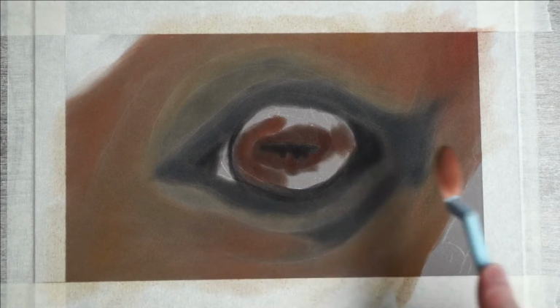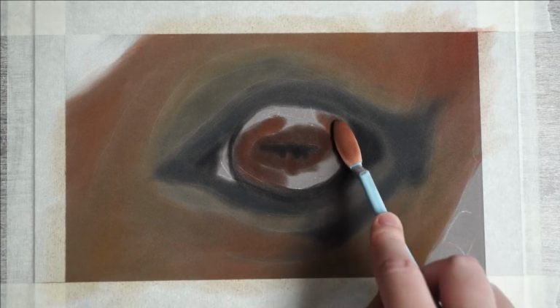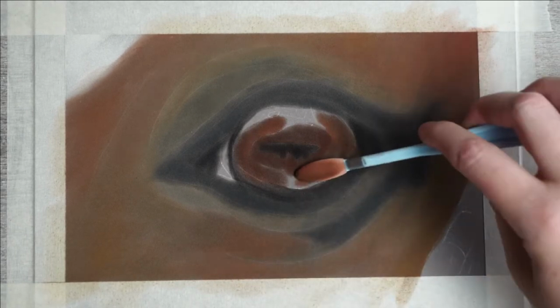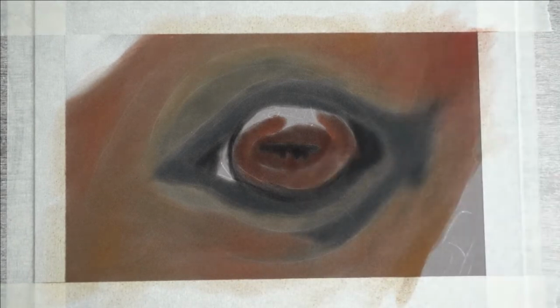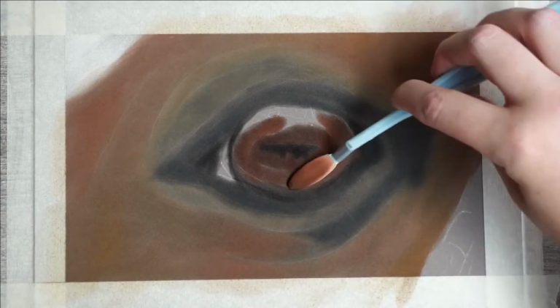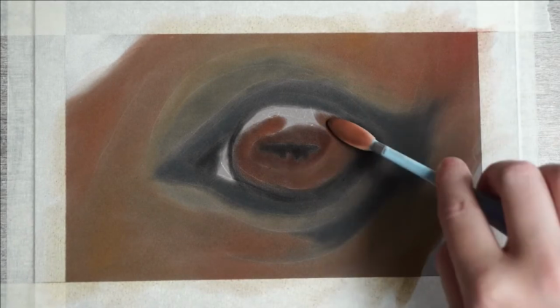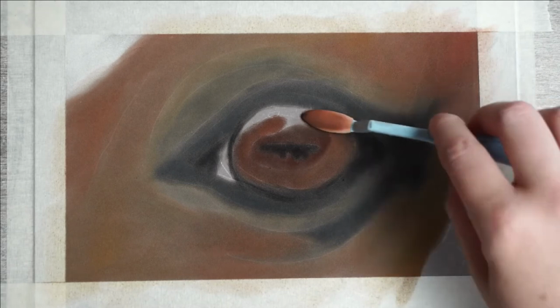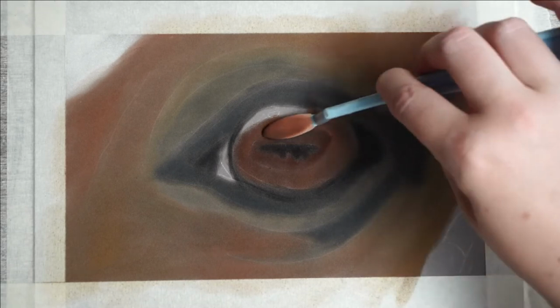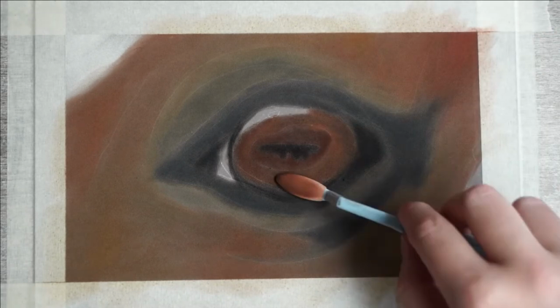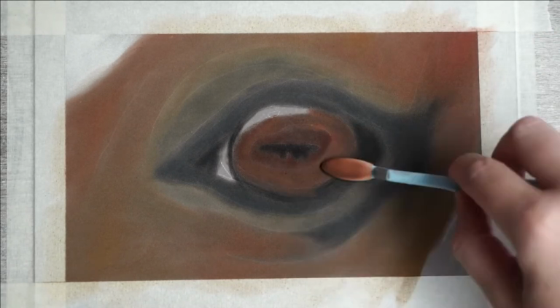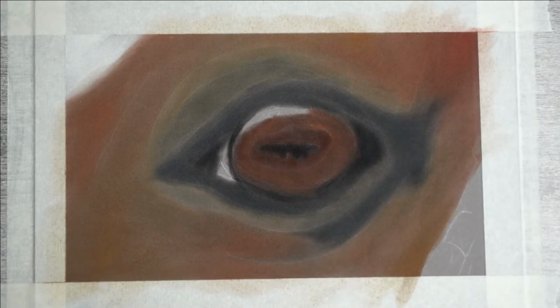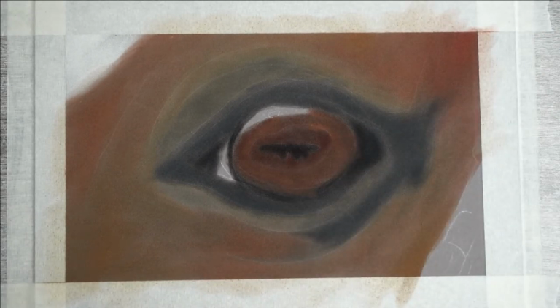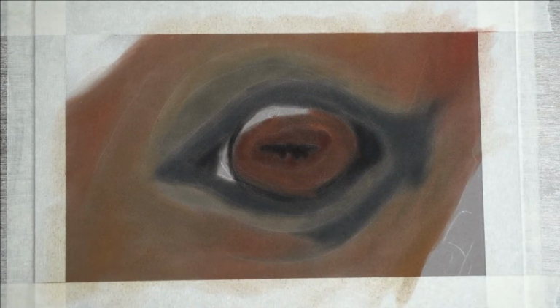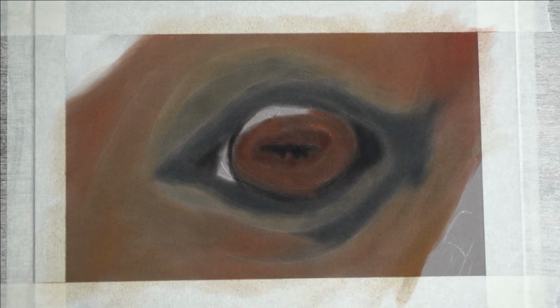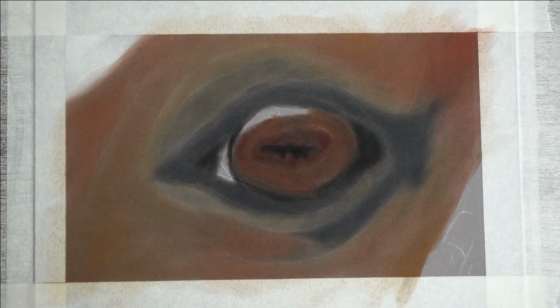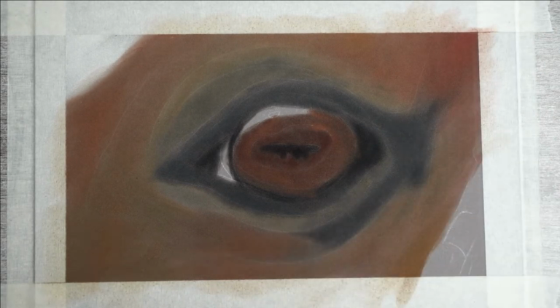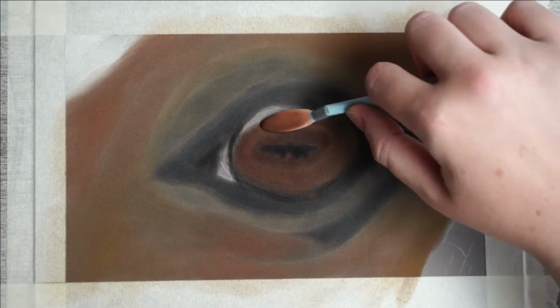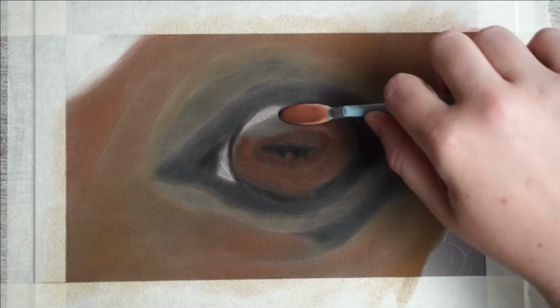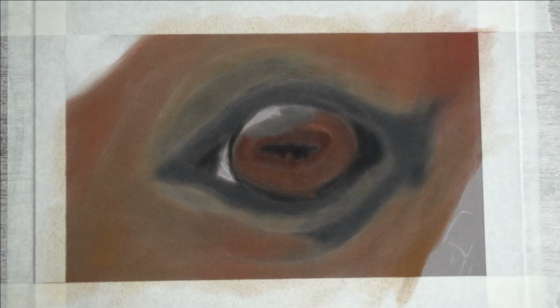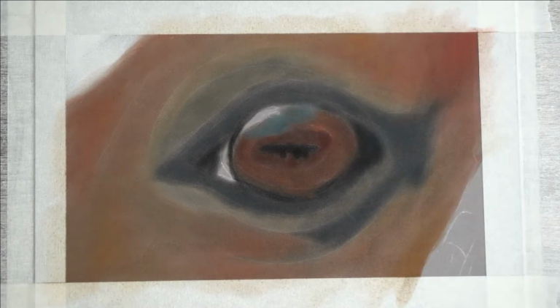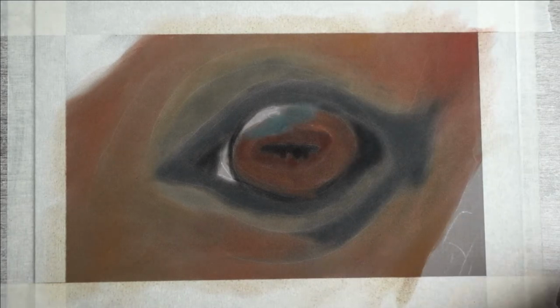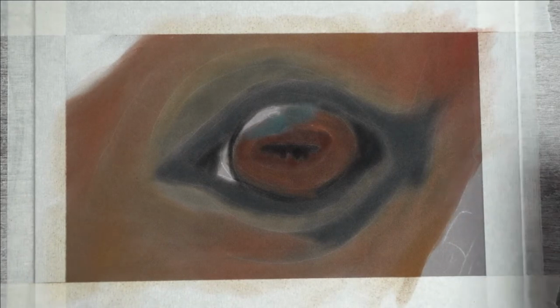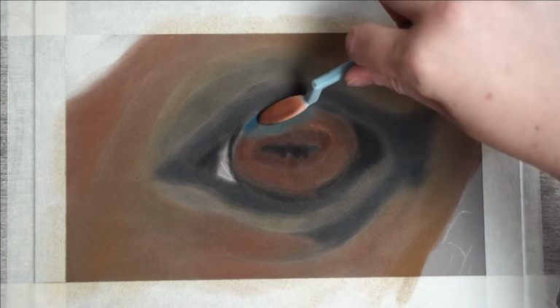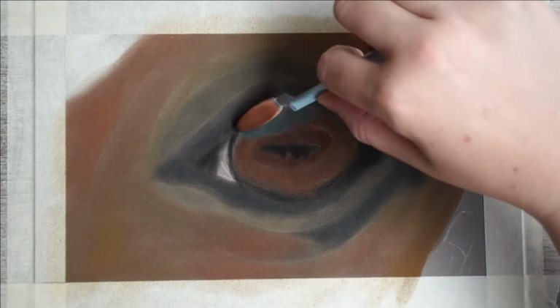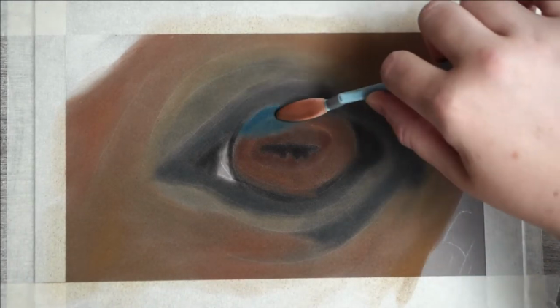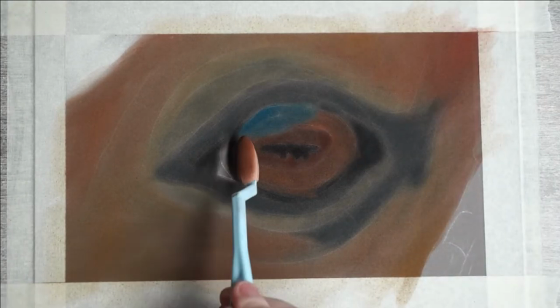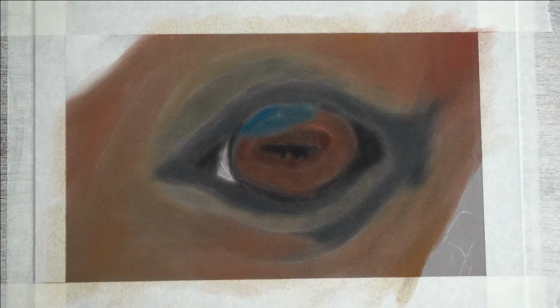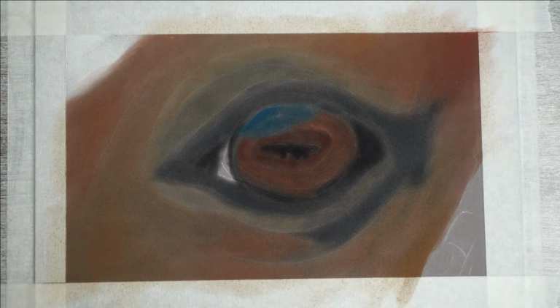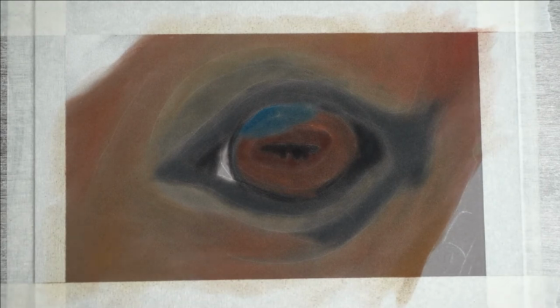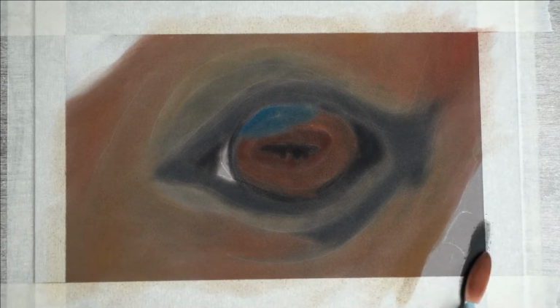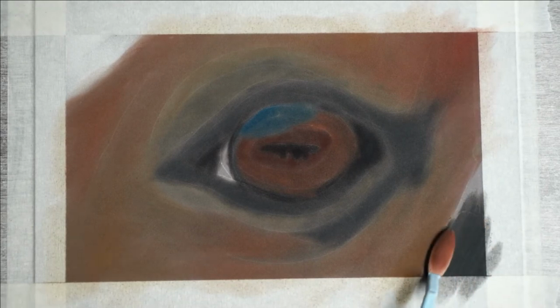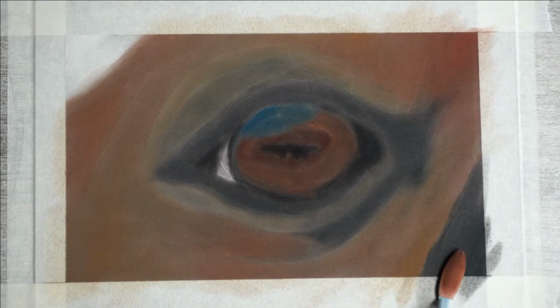Quite peculiar — normally you would expect a white plain for the highlight, but here that isn't the case. I'm first putting in some grey and a little bit of dark blue. Only the small circle that you still see a little bit will have a light color.